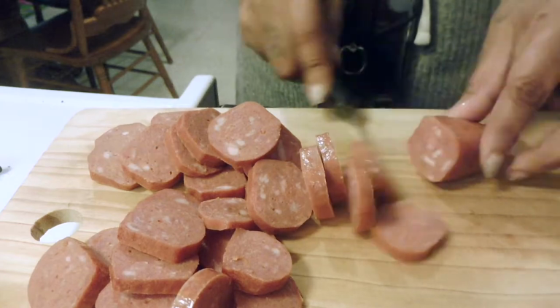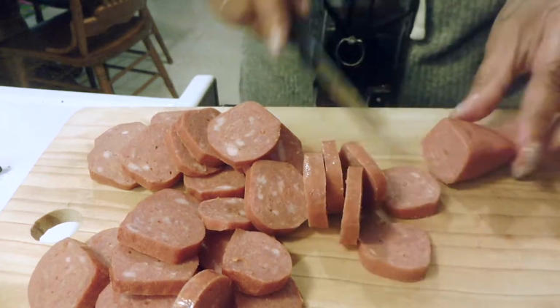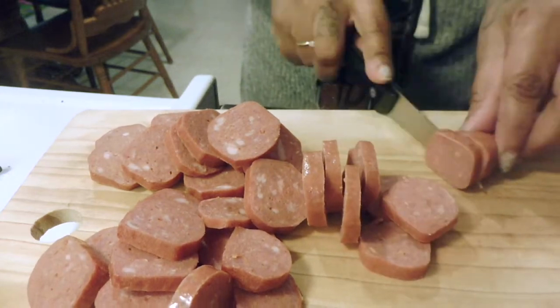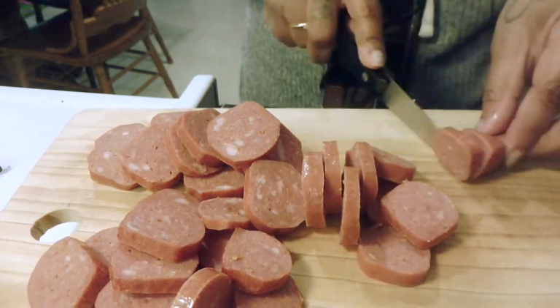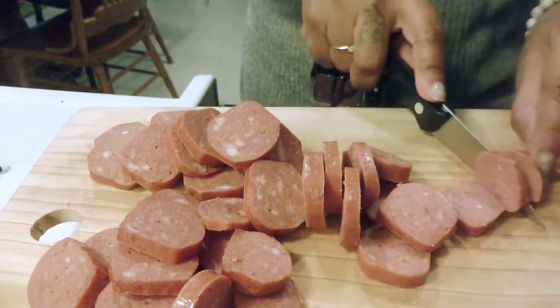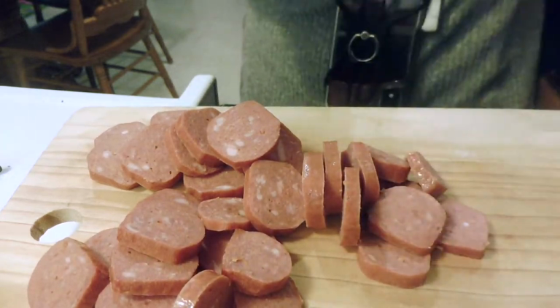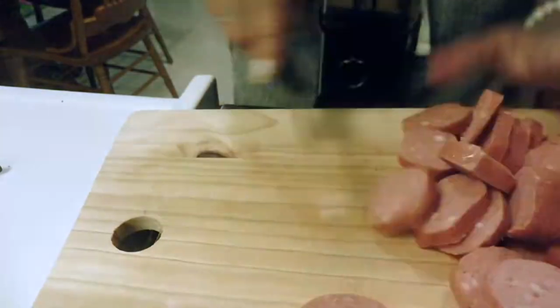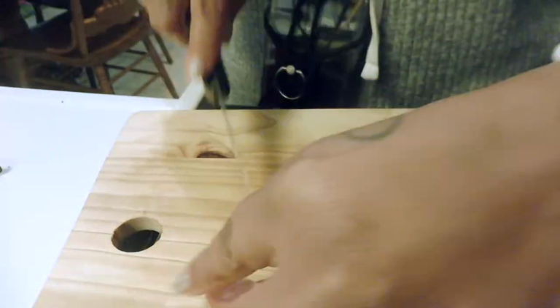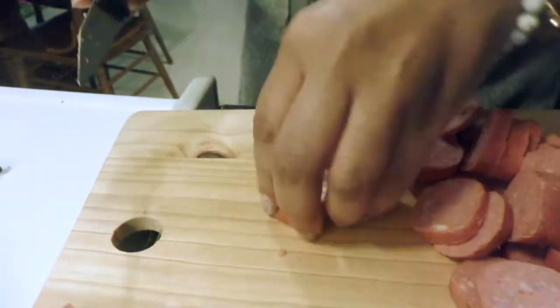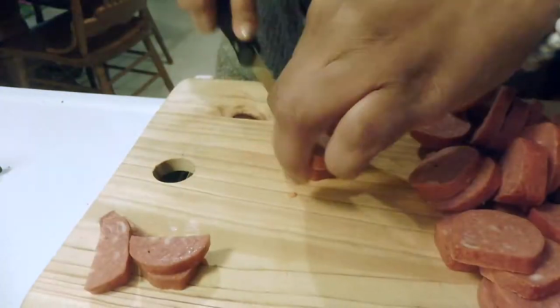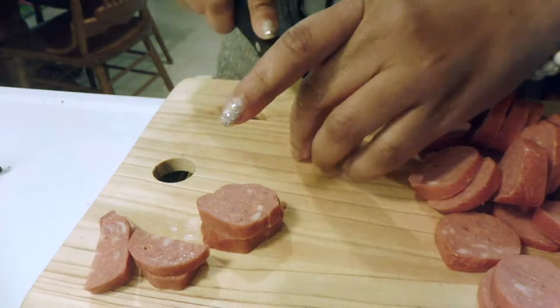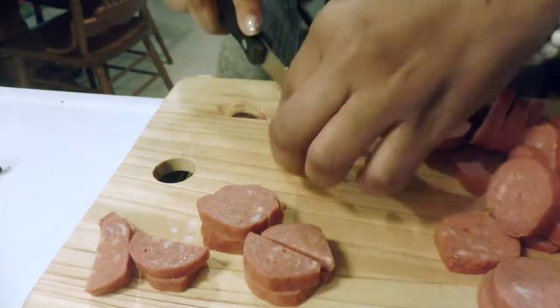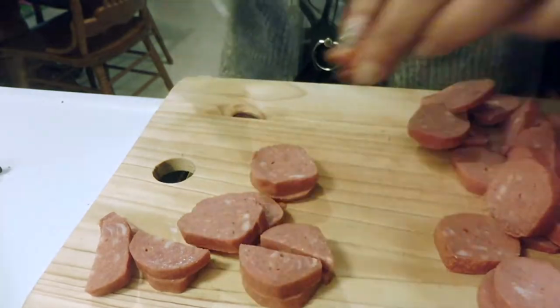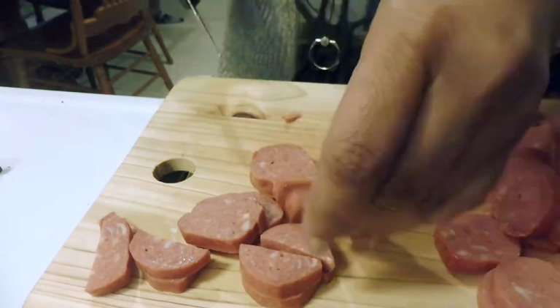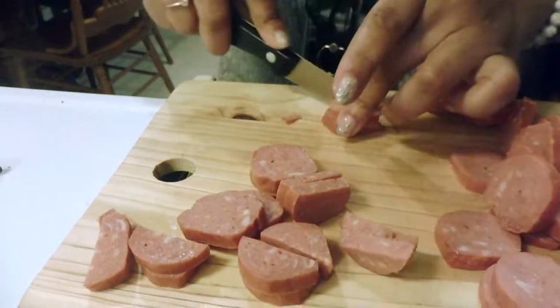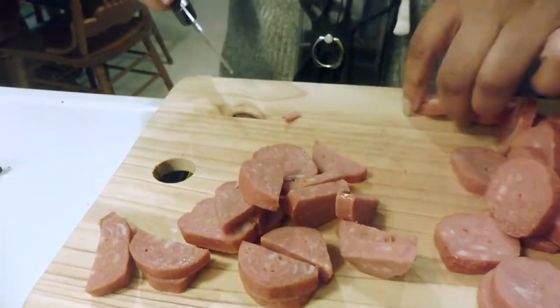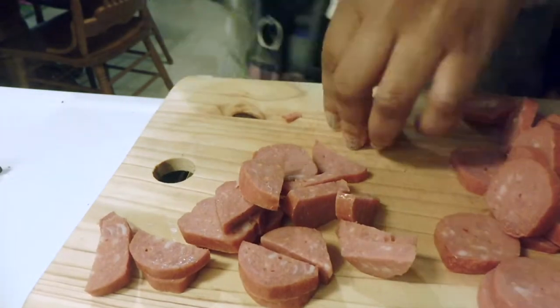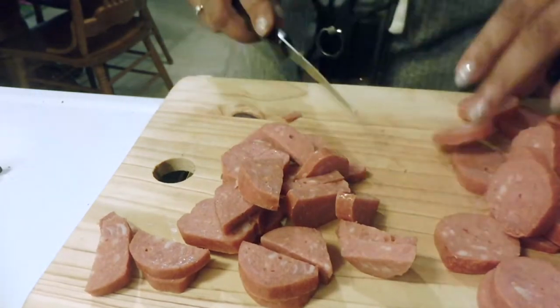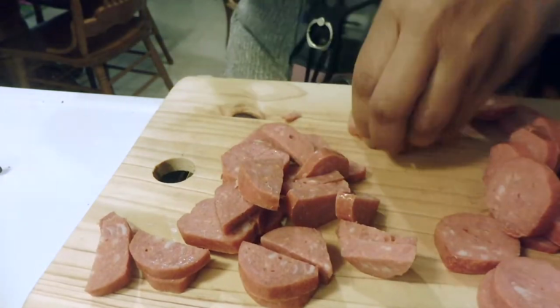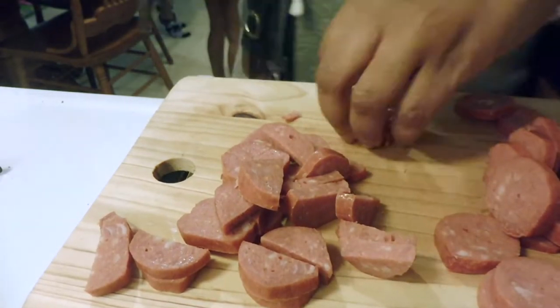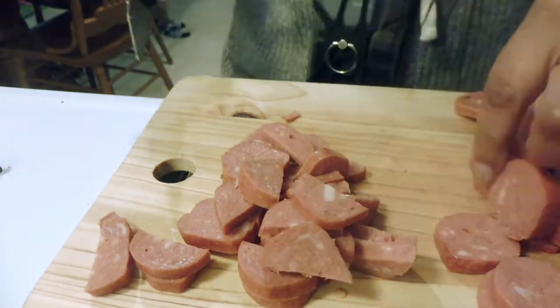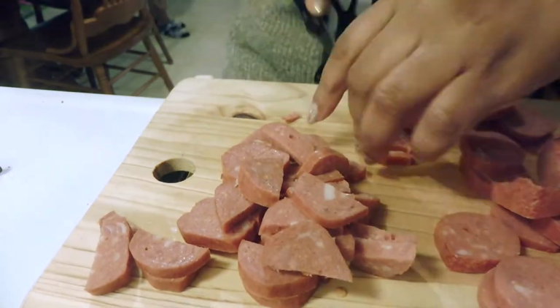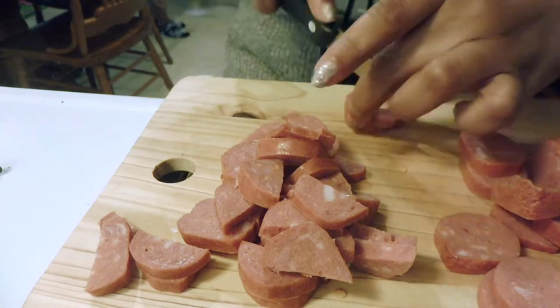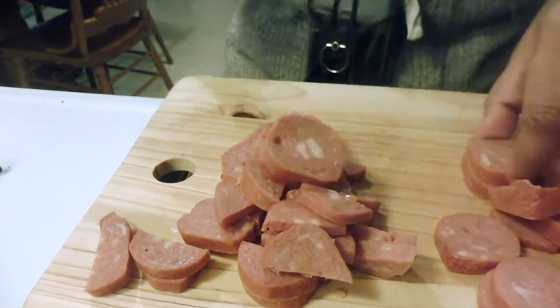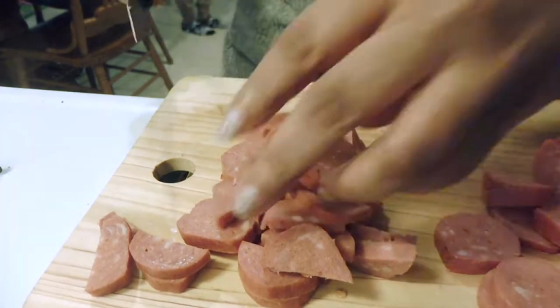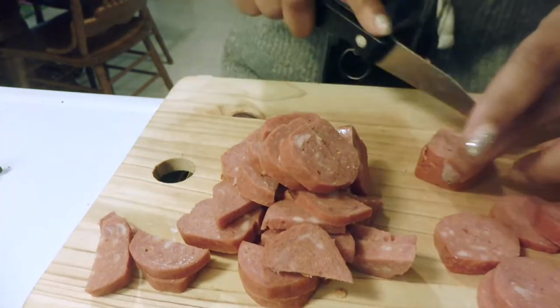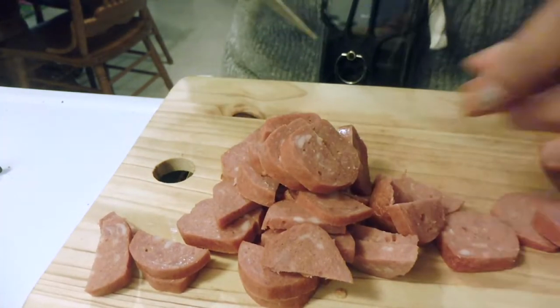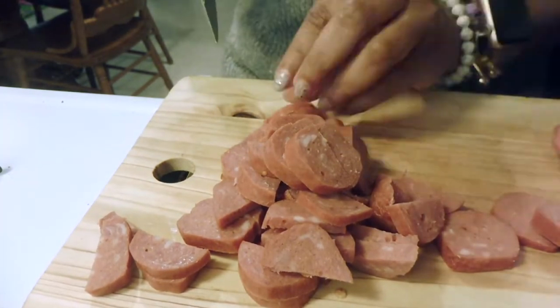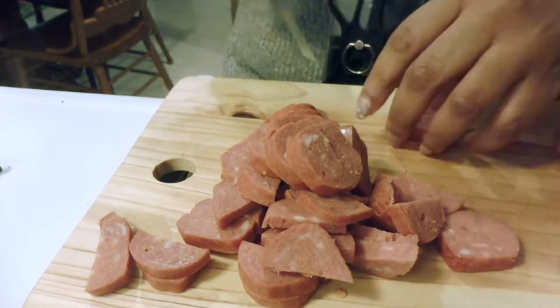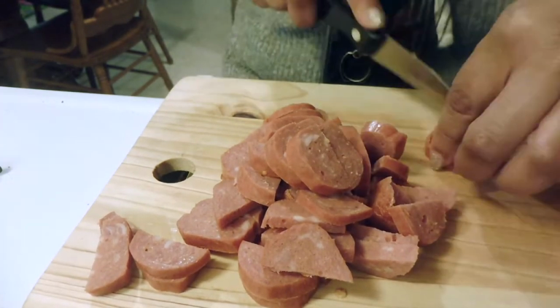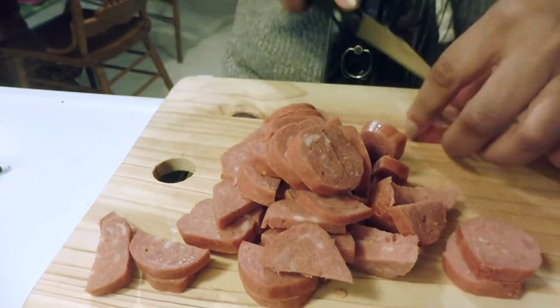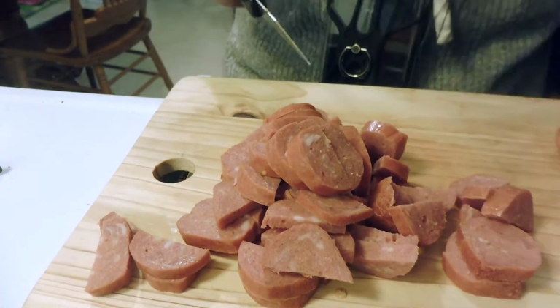The first thing I'm going to do is take the sausage and cut it up. I want to slice it and slice it in half again, just so that we can have enough of it. Once I get done with that, I'm actually going to put it in a skillet with some butter and brown it and get it all tasting right.